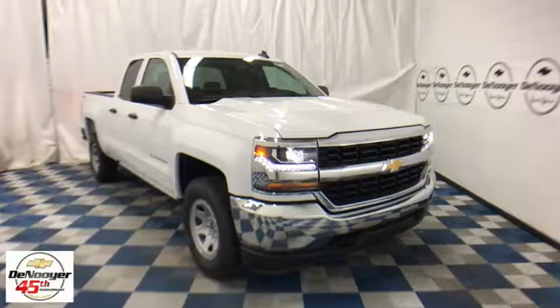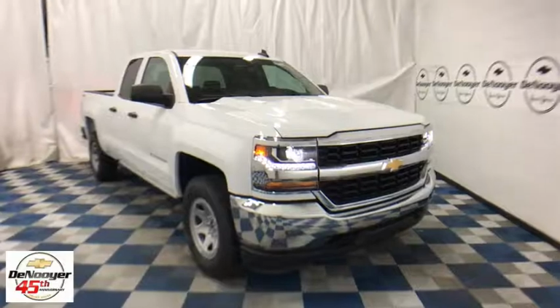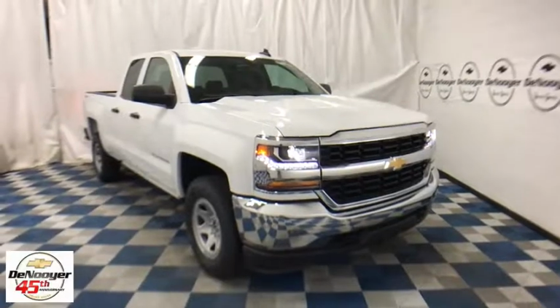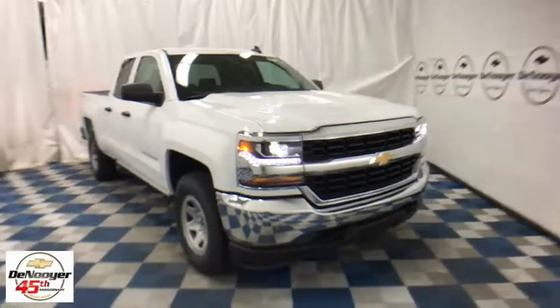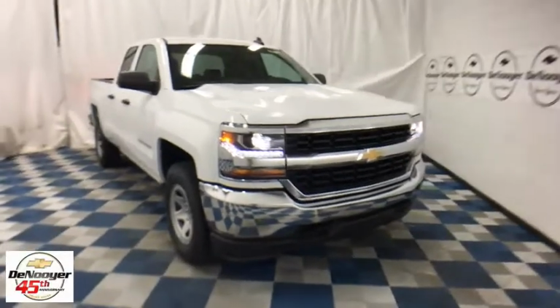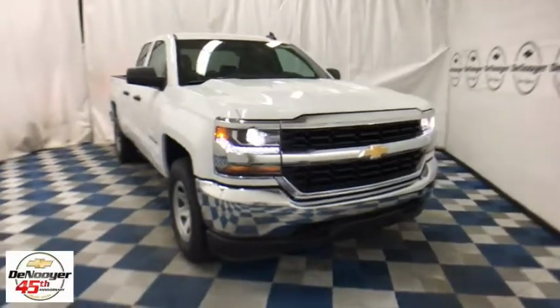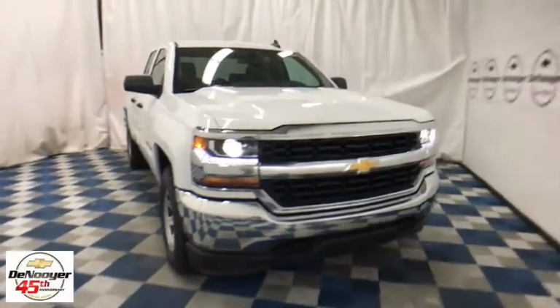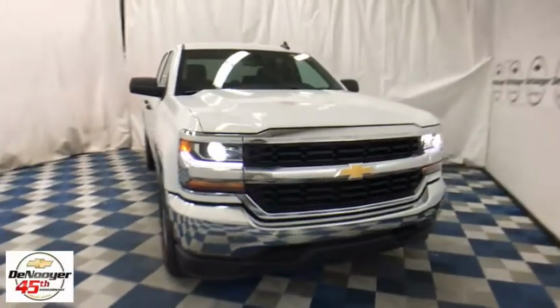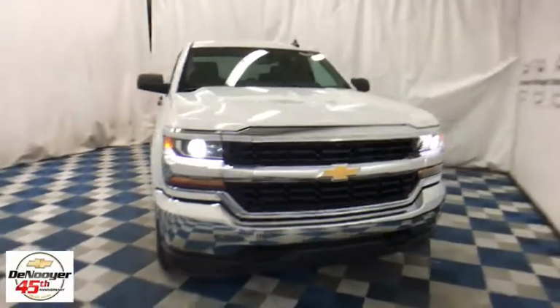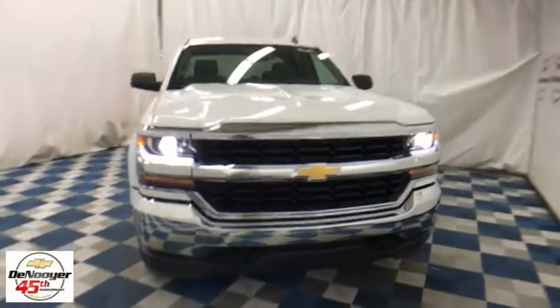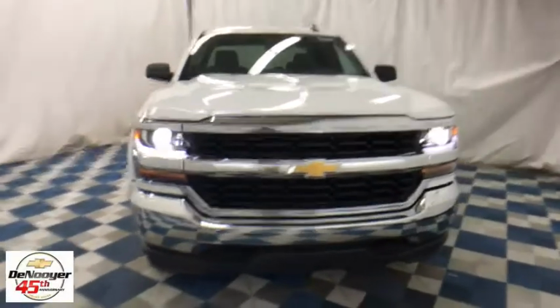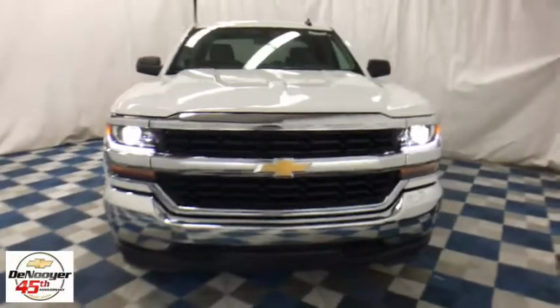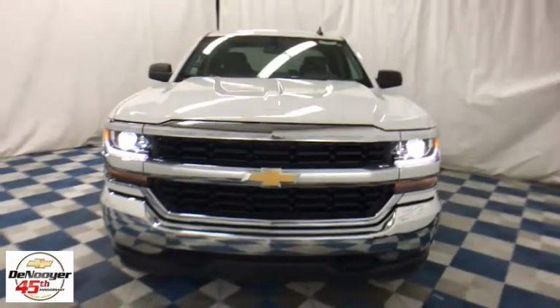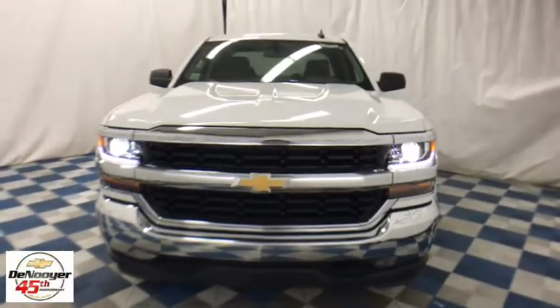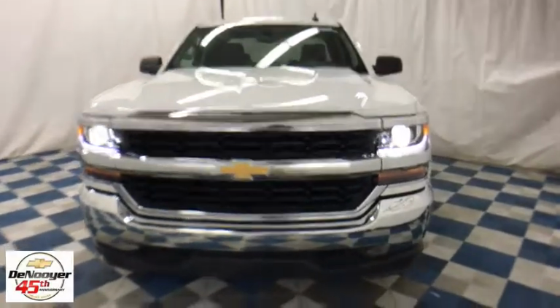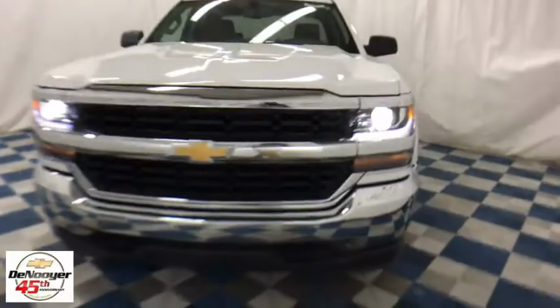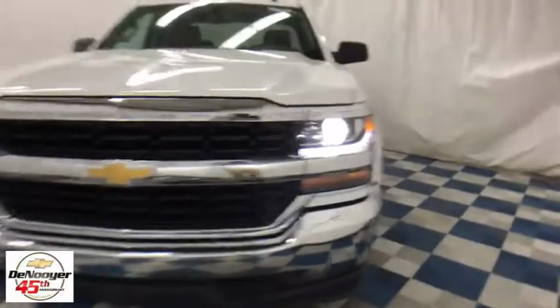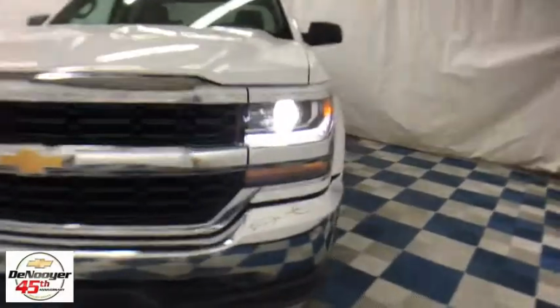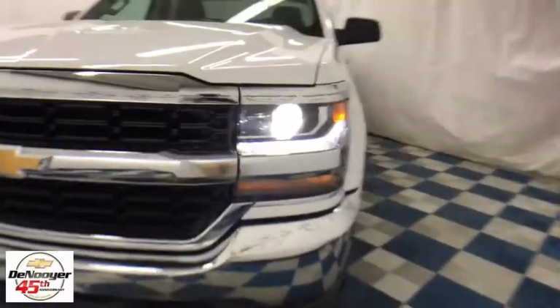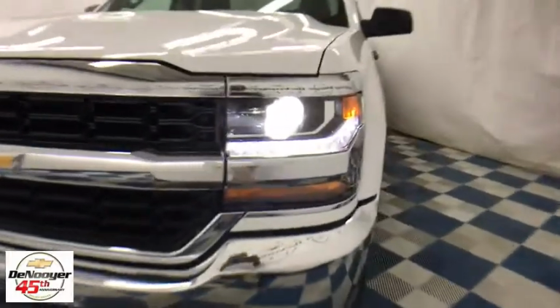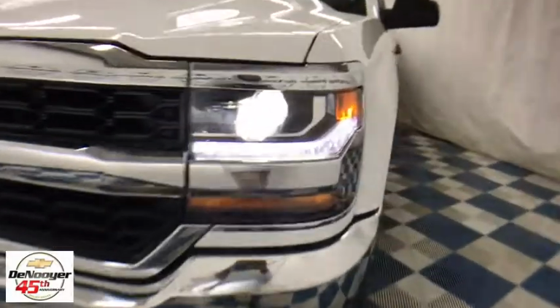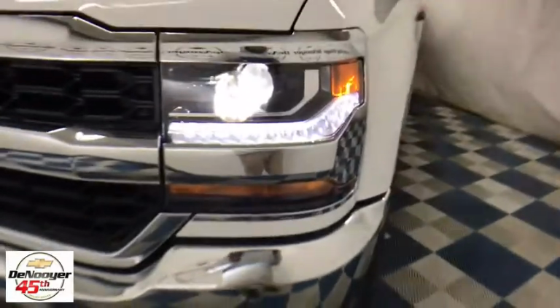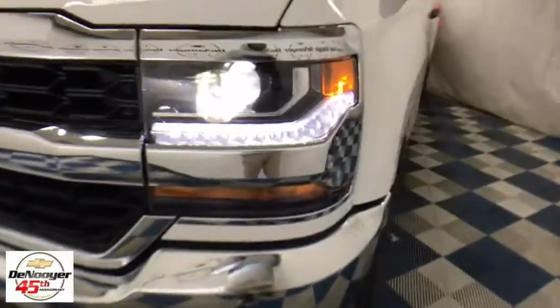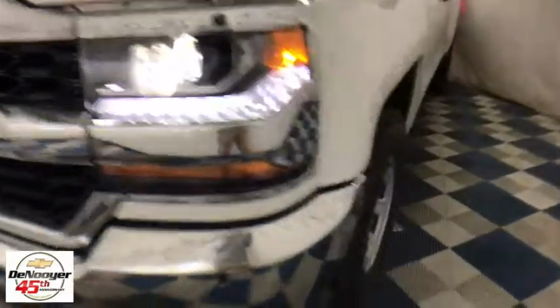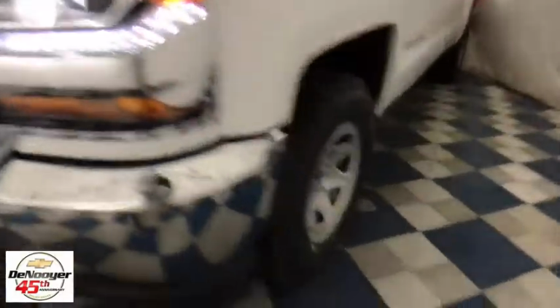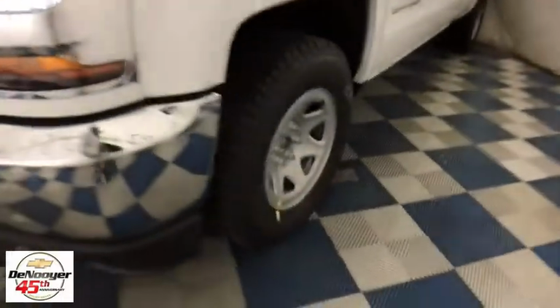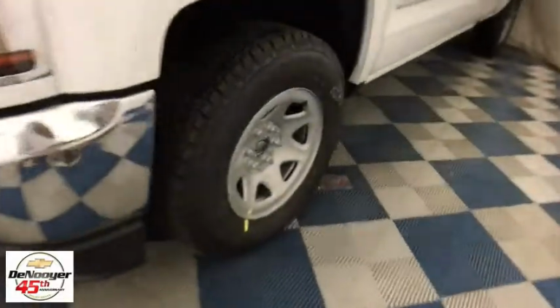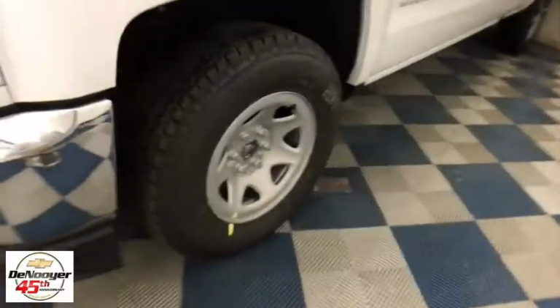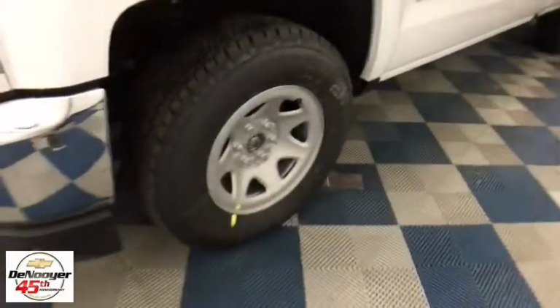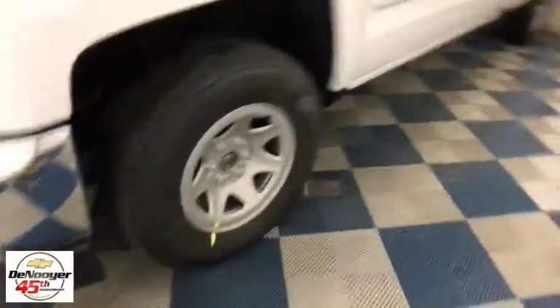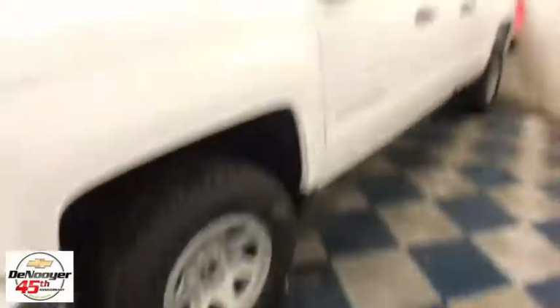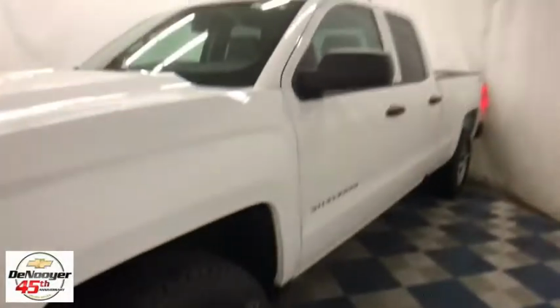The 2017 Chevrolet Silverado 1500. This vehicle has less than 100 miles. Here are some of this vehicle's great options.